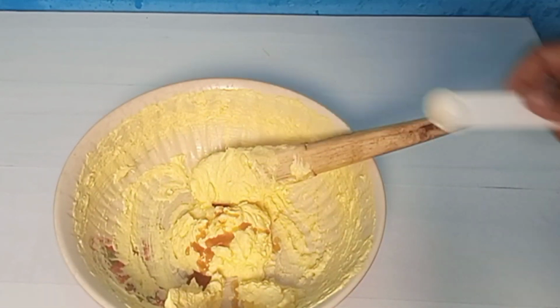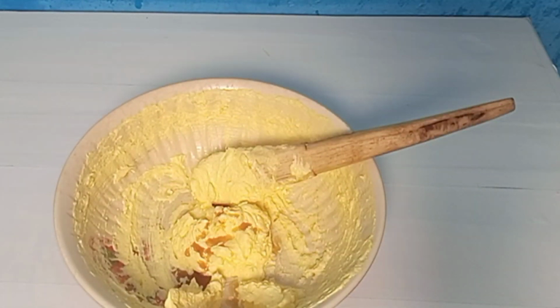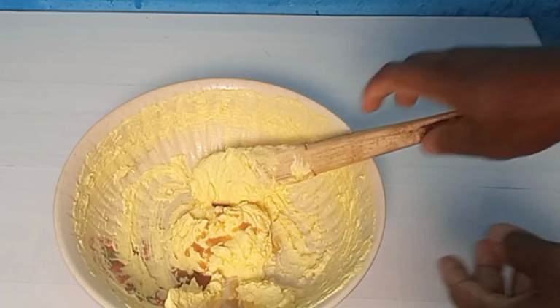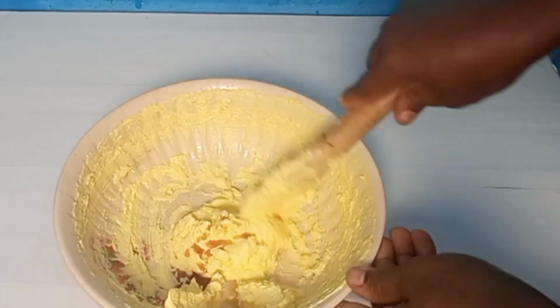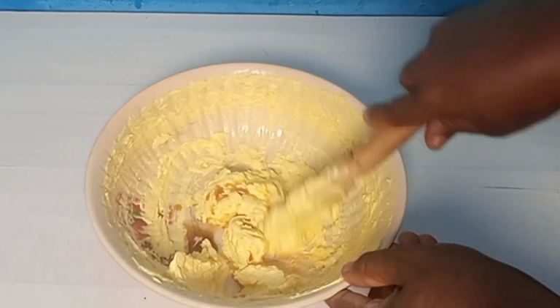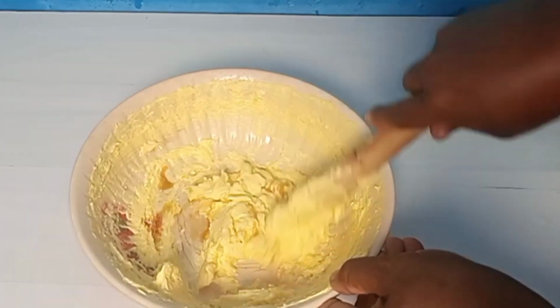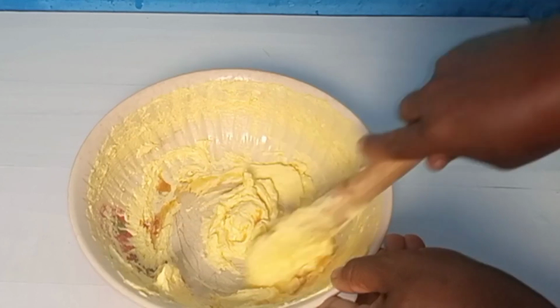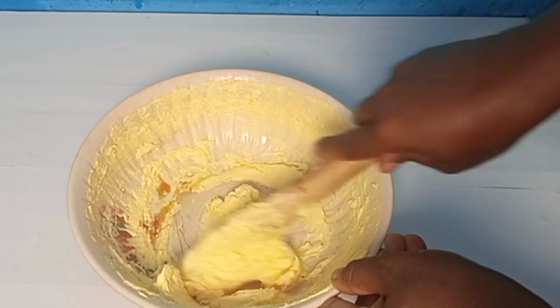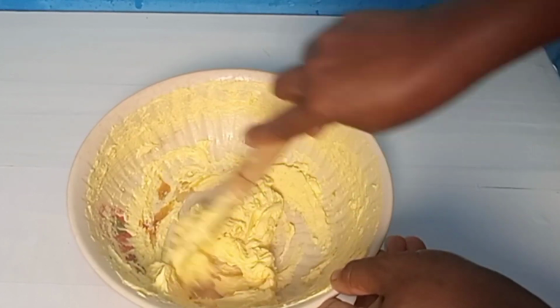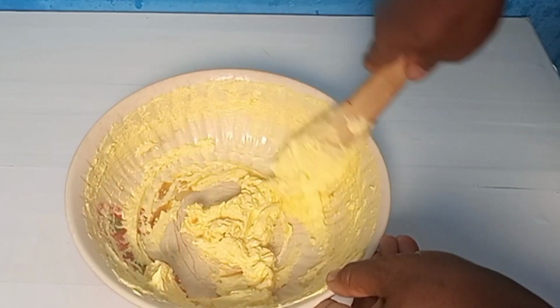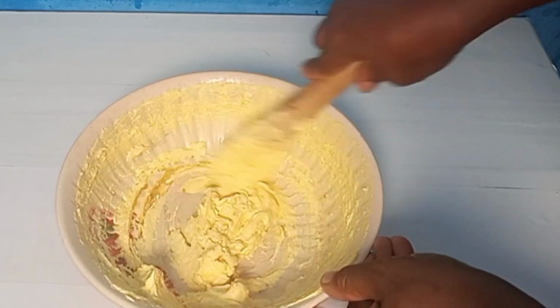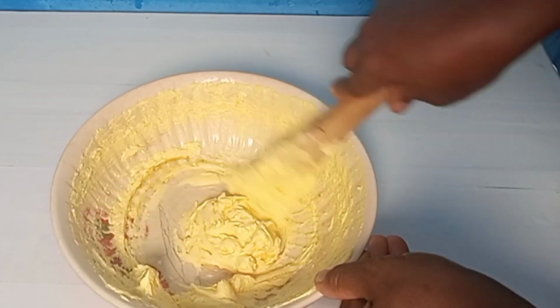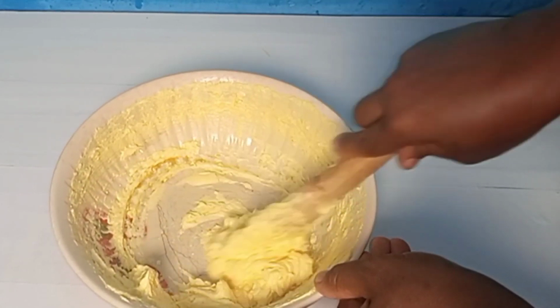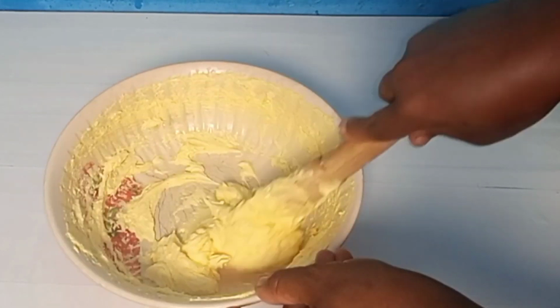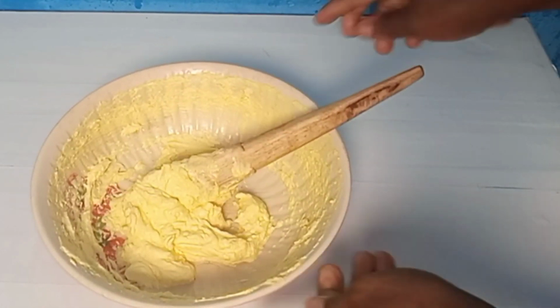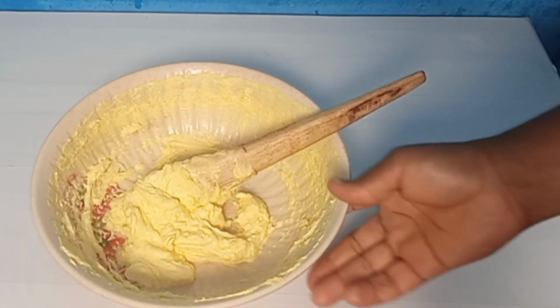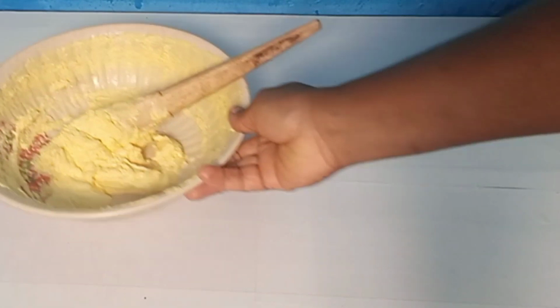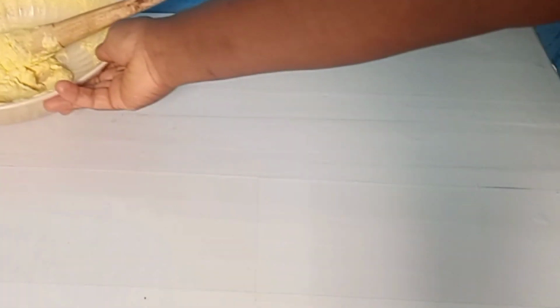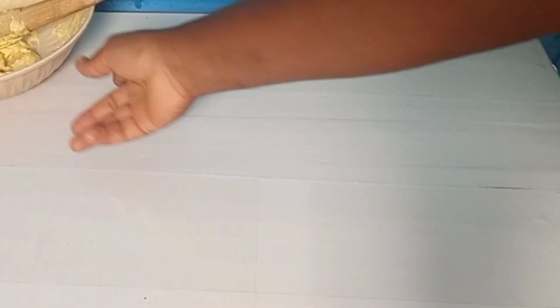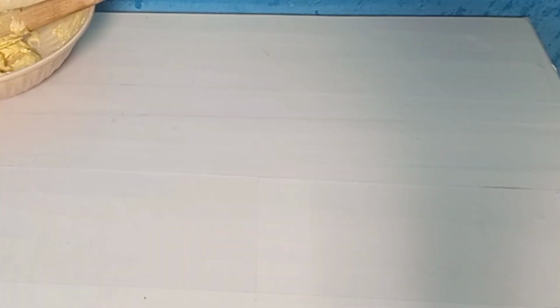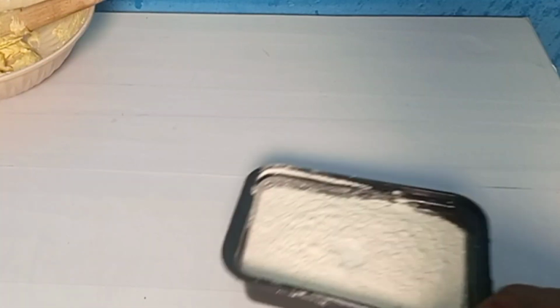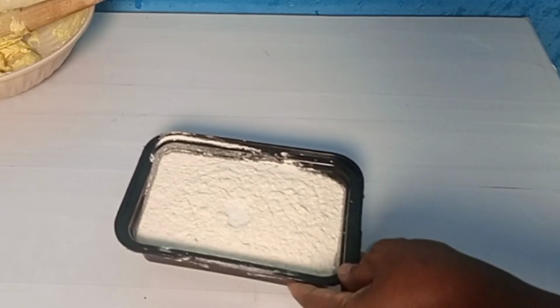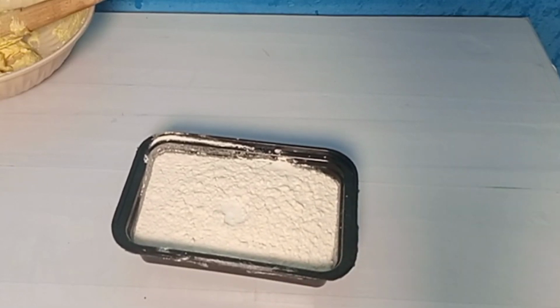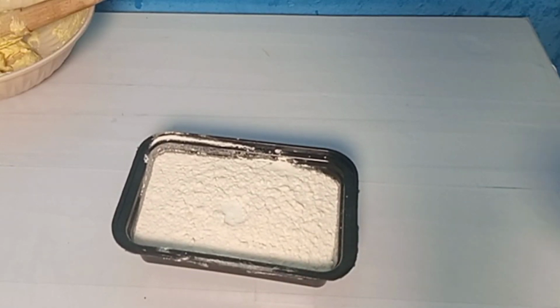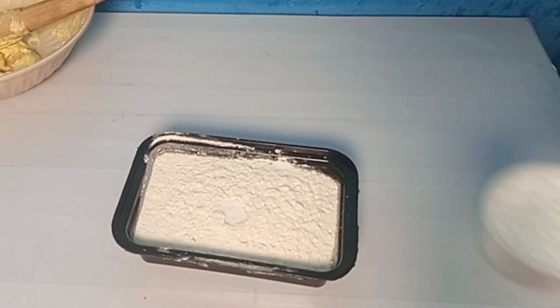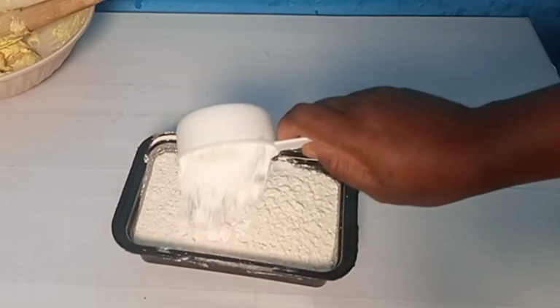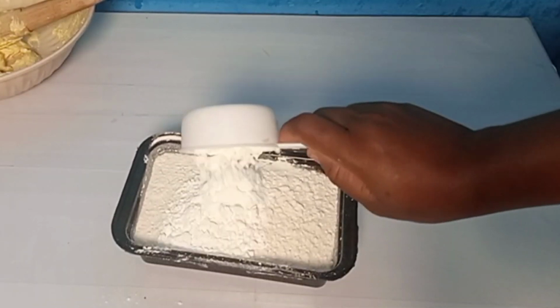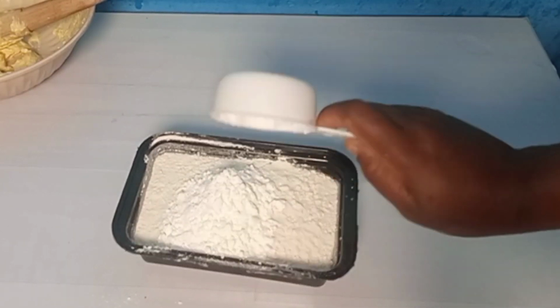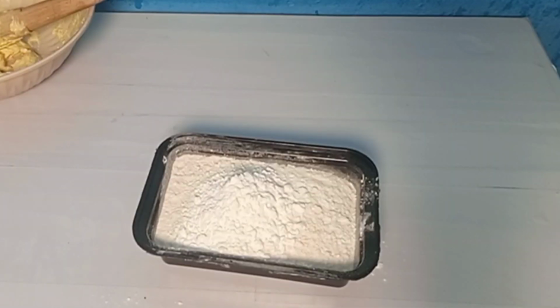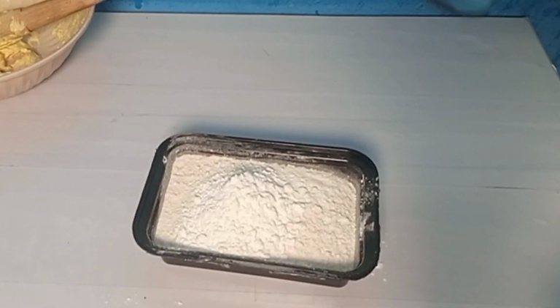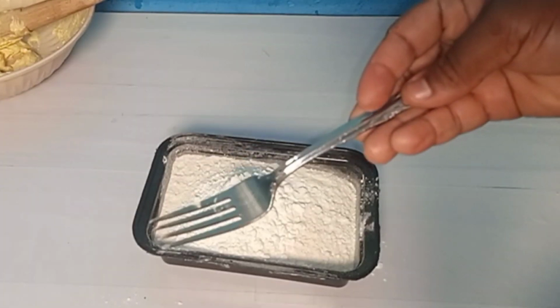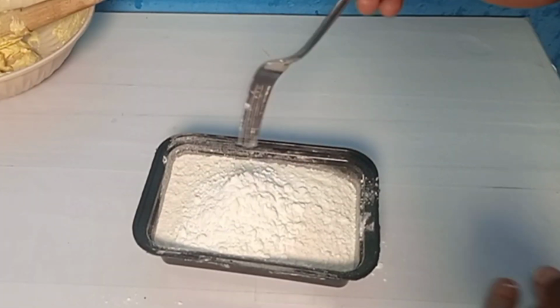I'm adding my vanilla essence then I'll continue mixing. I'm setting it aside. Now I'll mix in my flour — I've also added in my salt and my cornstarch.